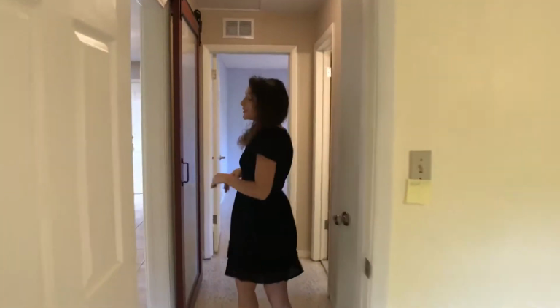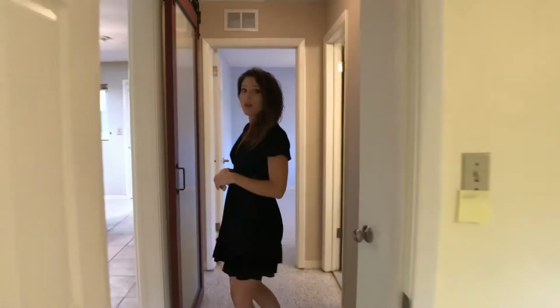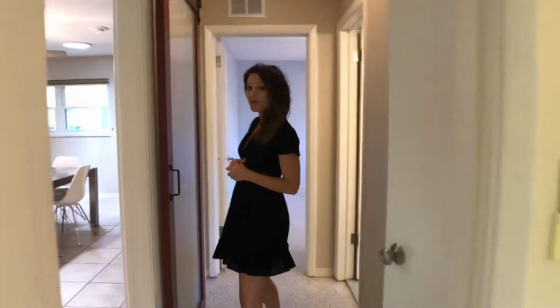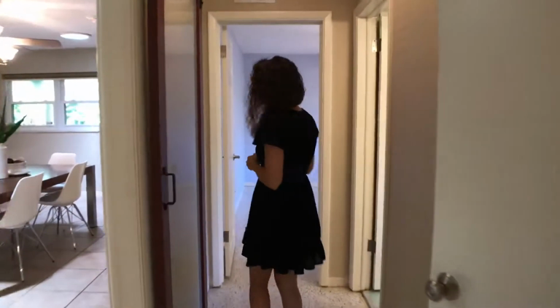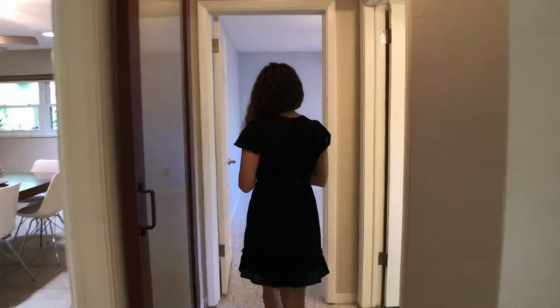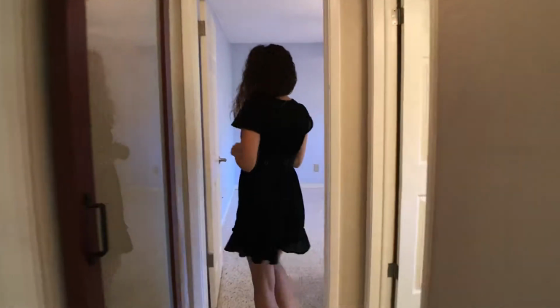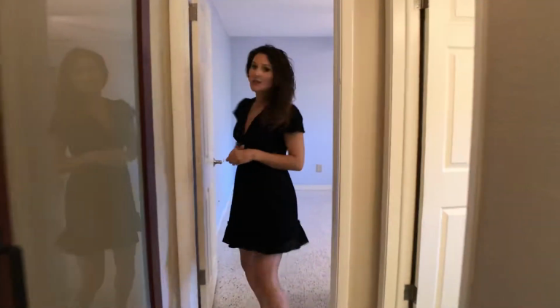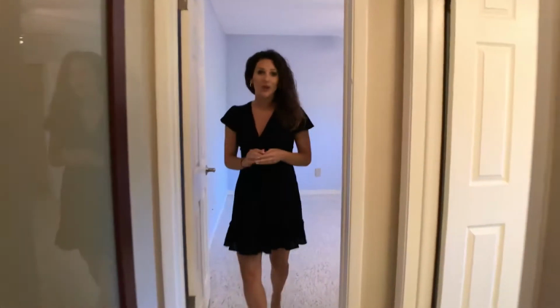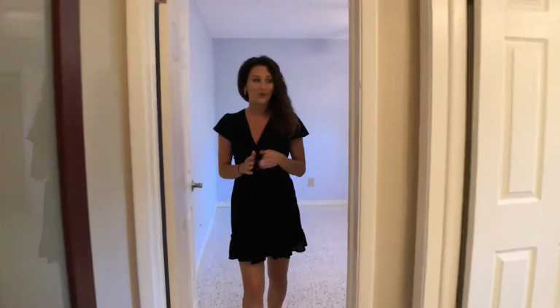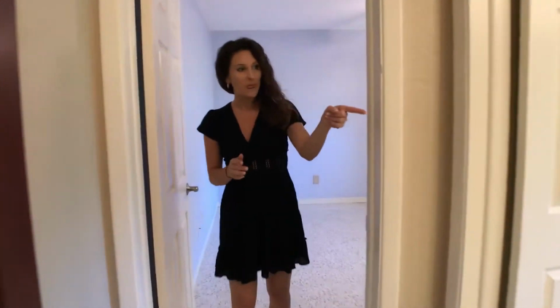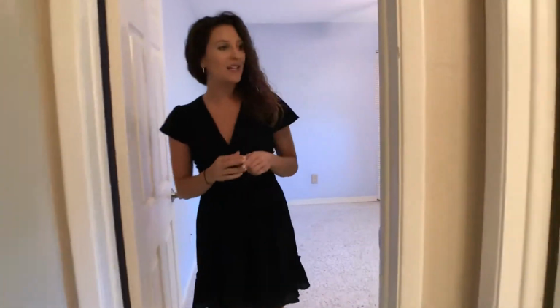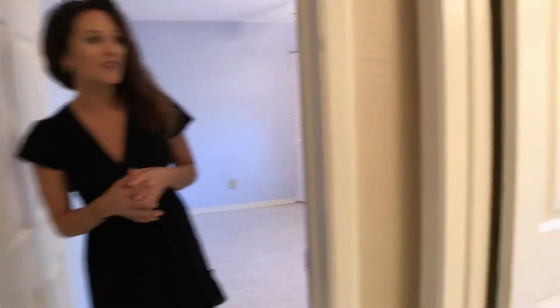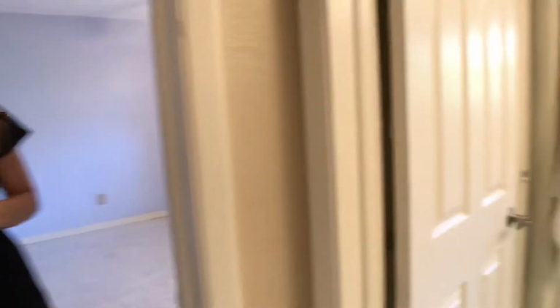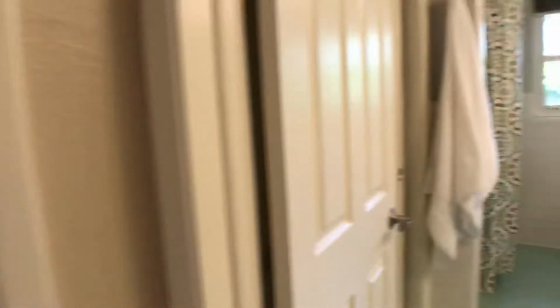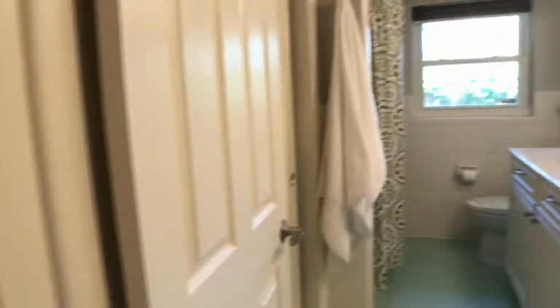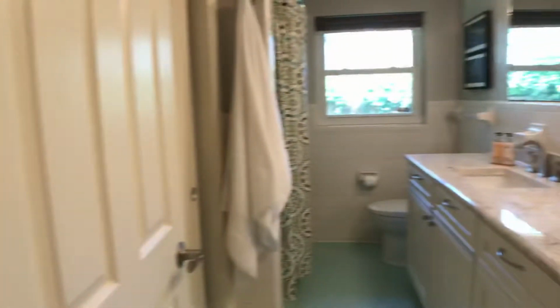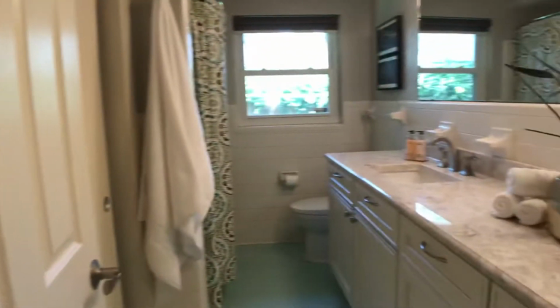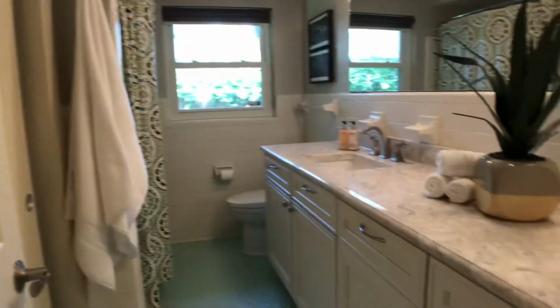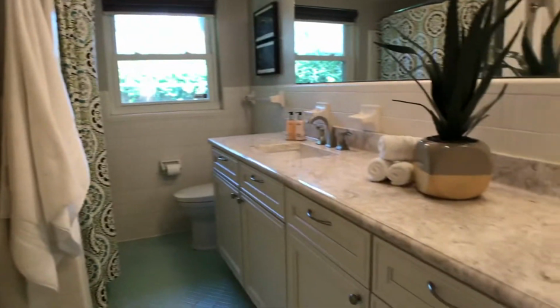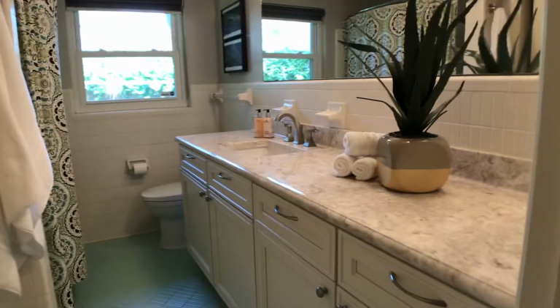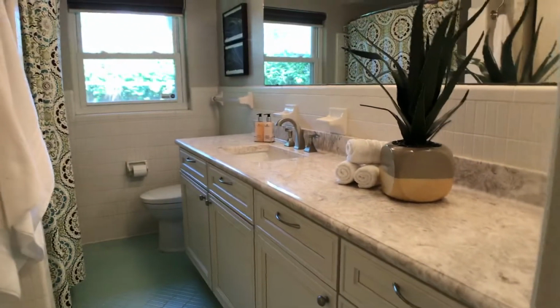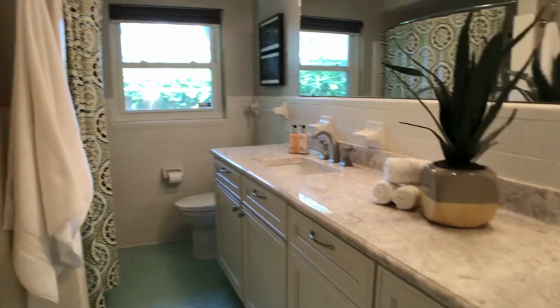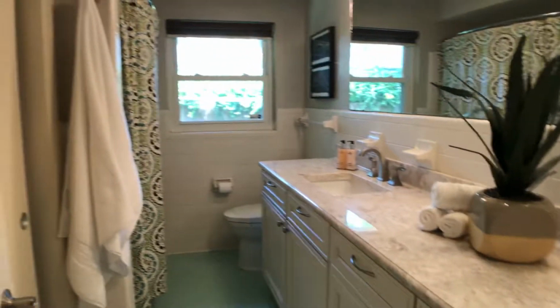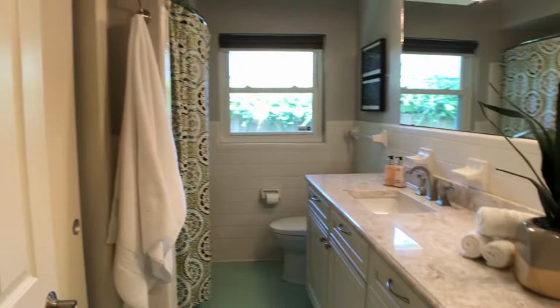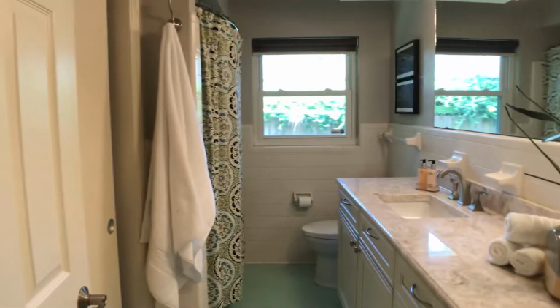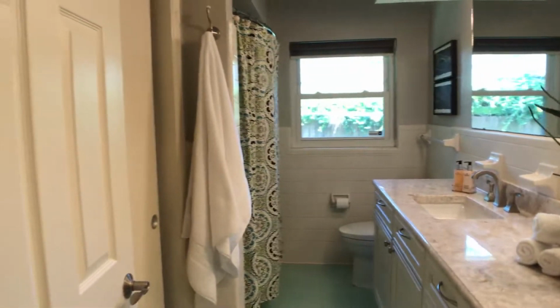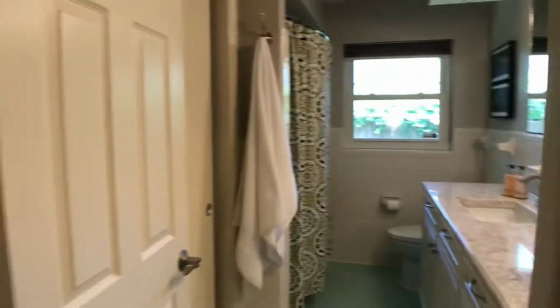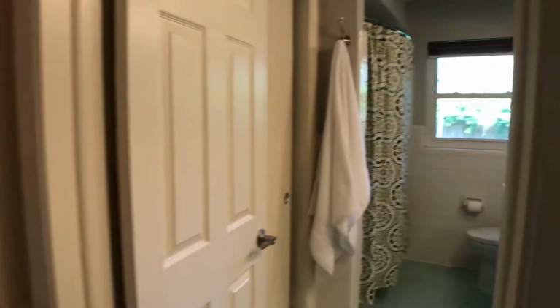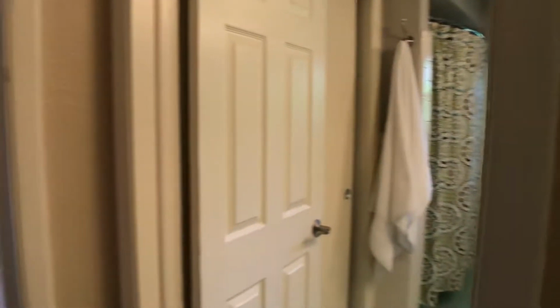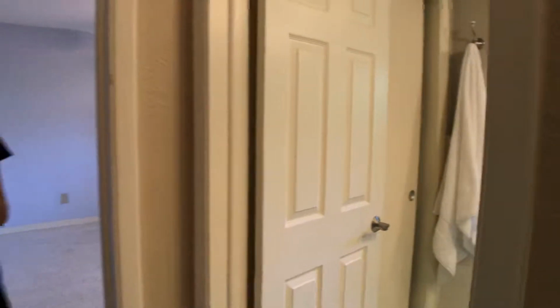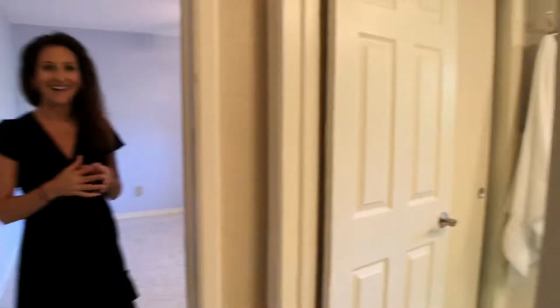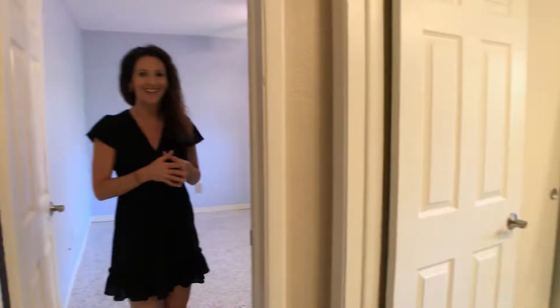All the windows in the home have been updated, and there is a brand-new roof. Coming in here, you've got the guest bathroom with a really nice countertop, newer vanity cabinet, and some of the vintage-style tile in there.